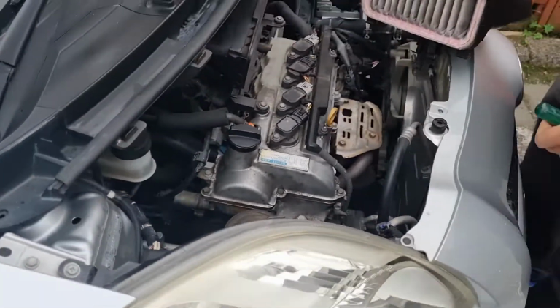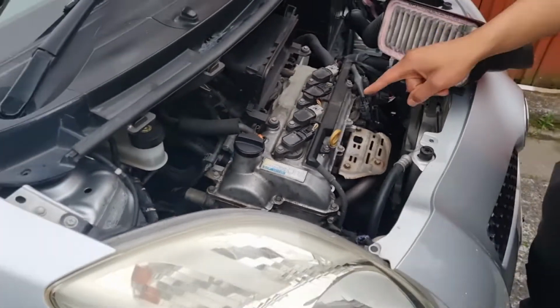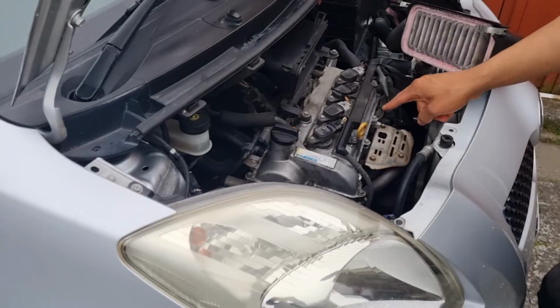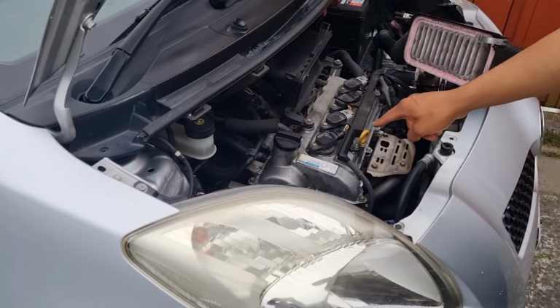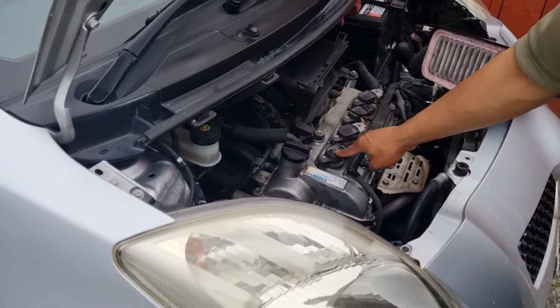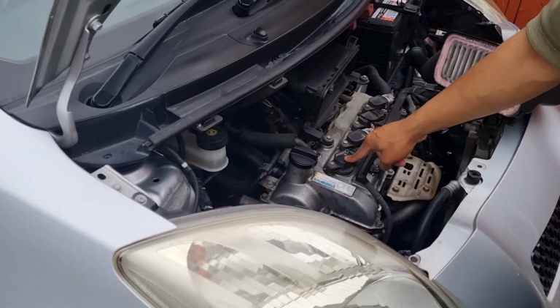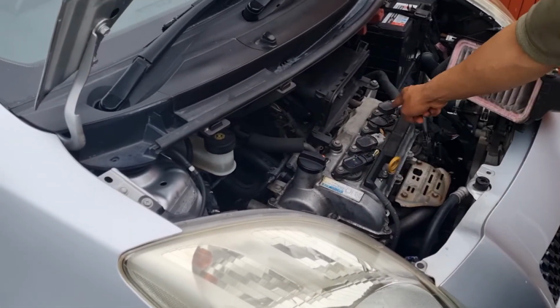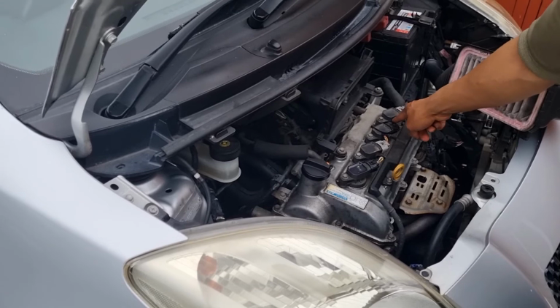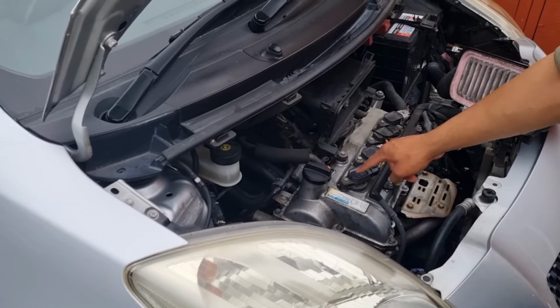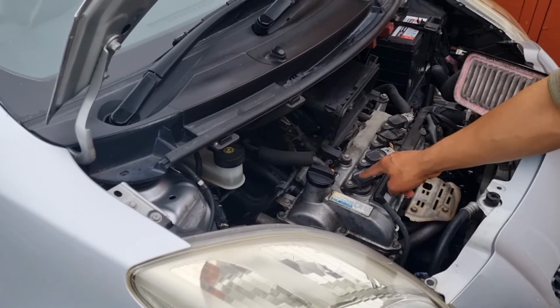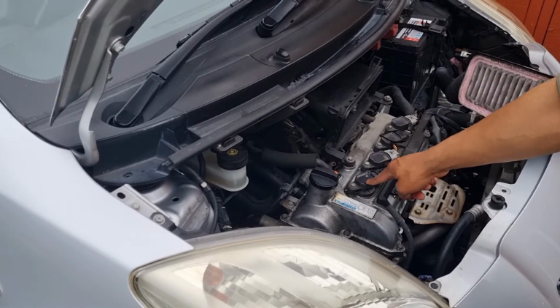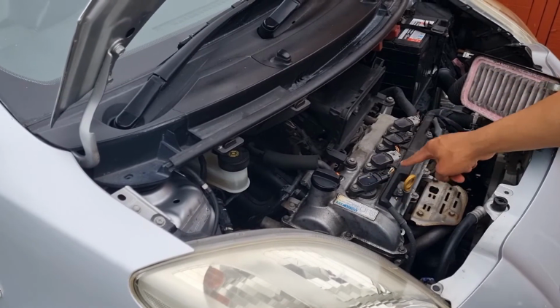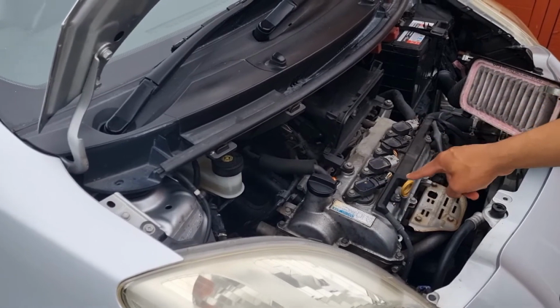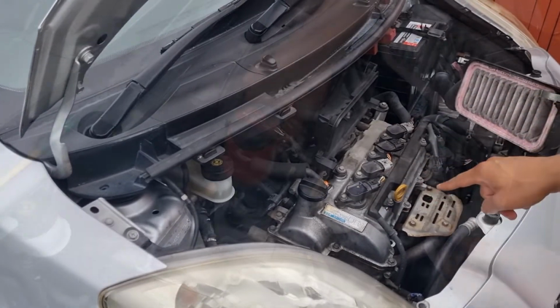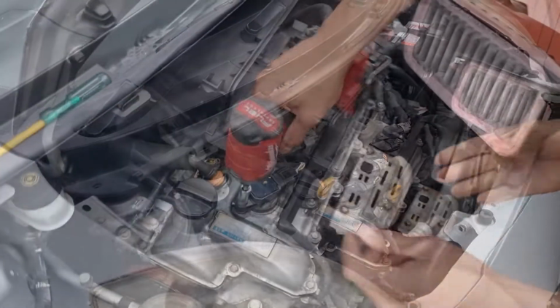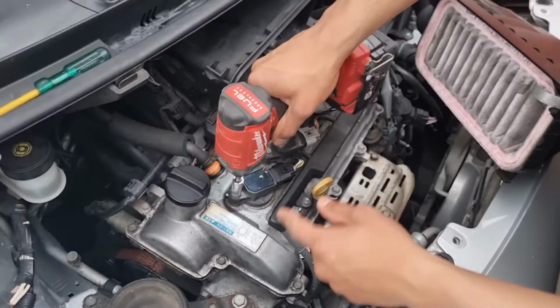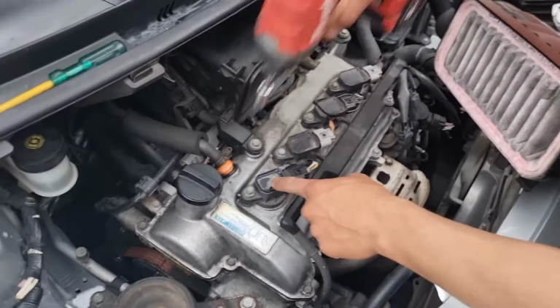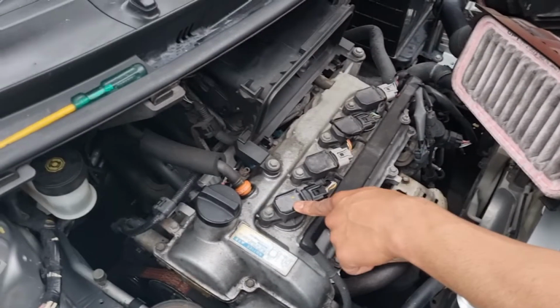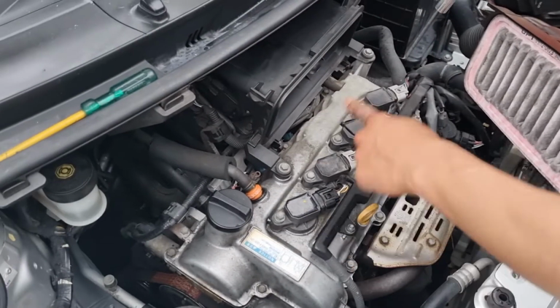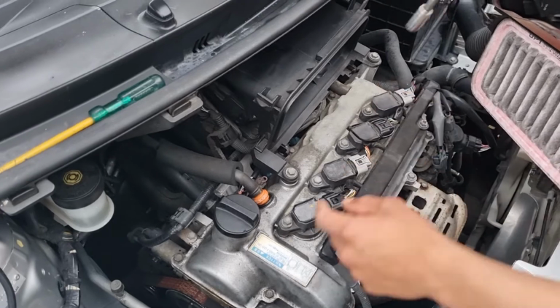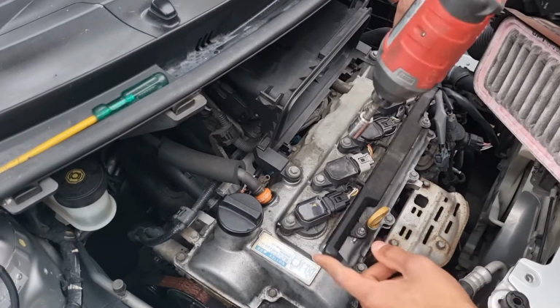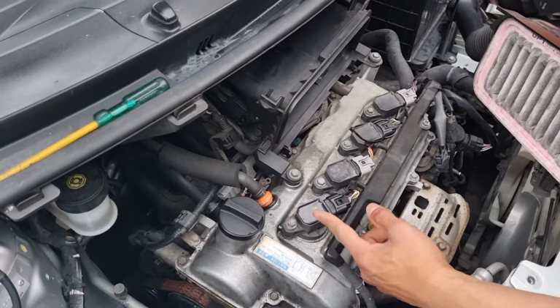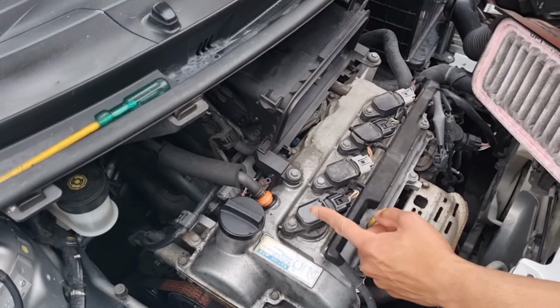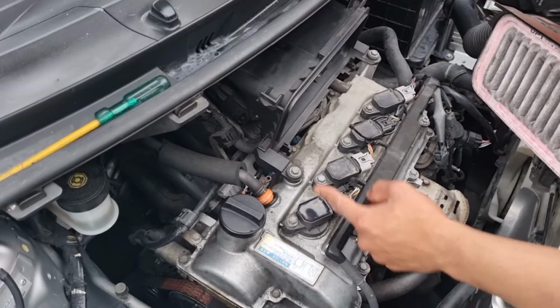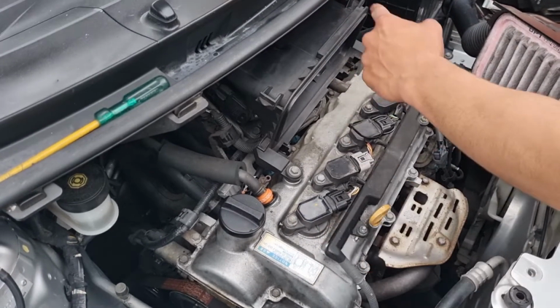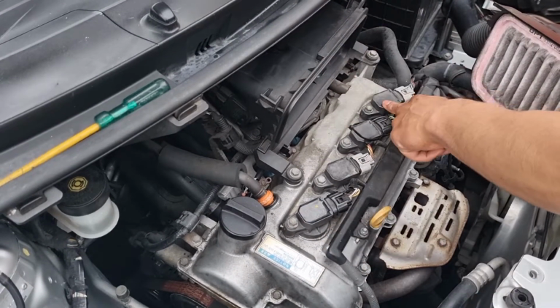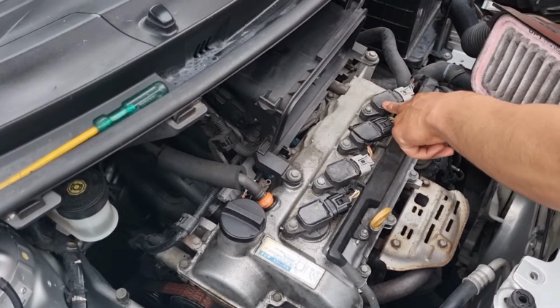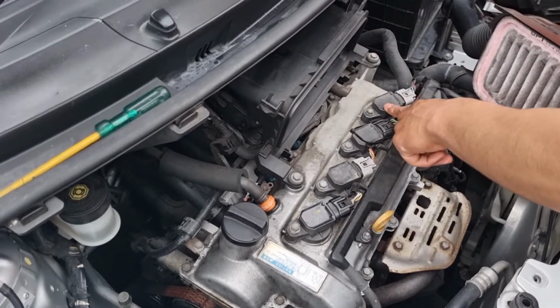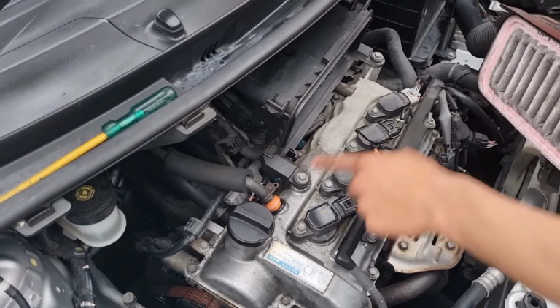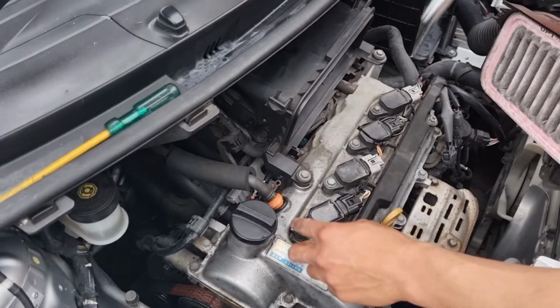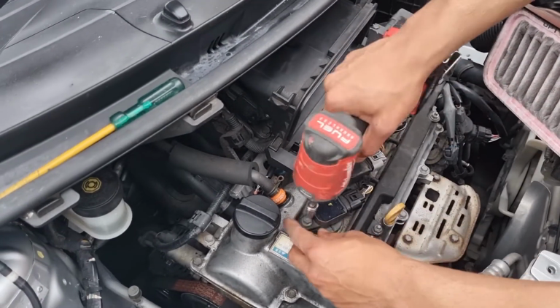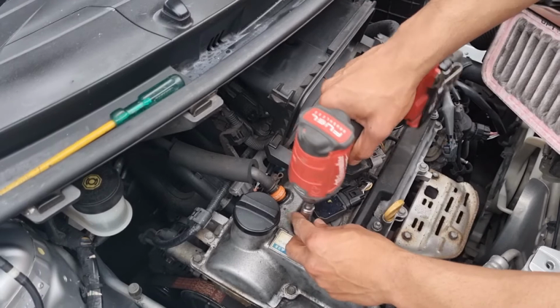What we'll do now is swap this coil with that one and check if it's a coil problem. We're going to swap number one and number four and see if the fault follows to number four. I'll show you what I mean.